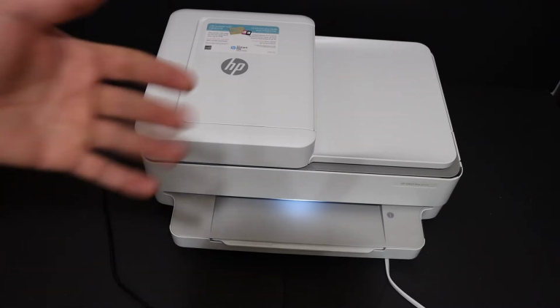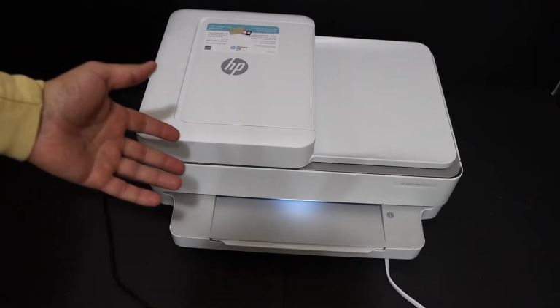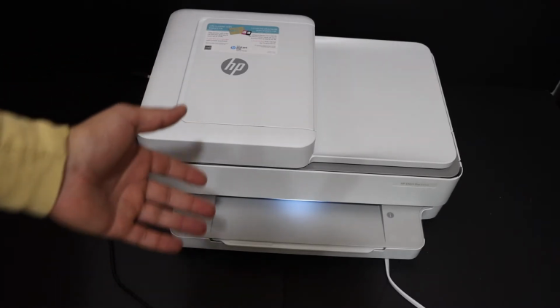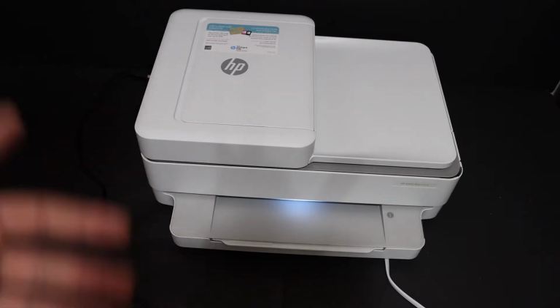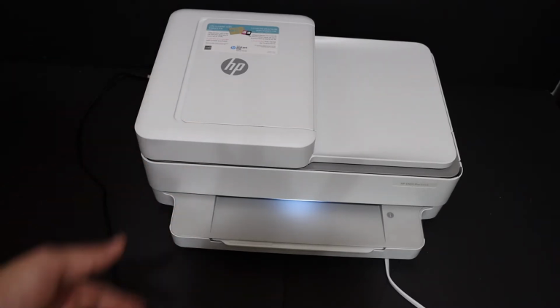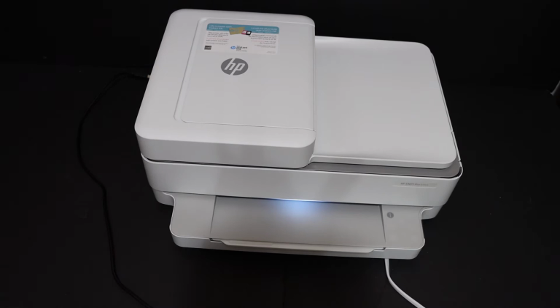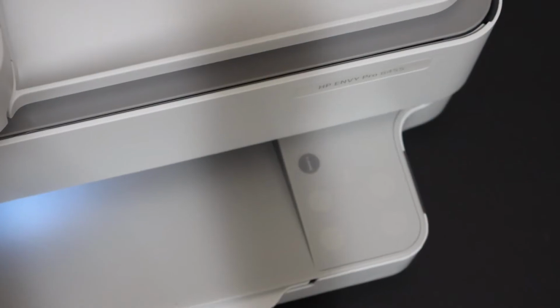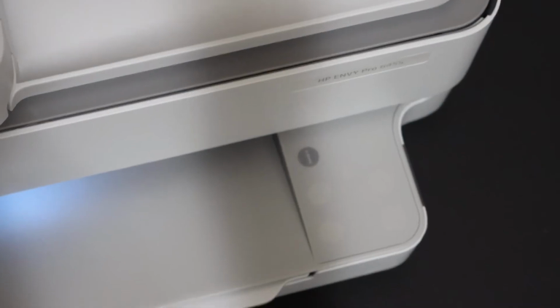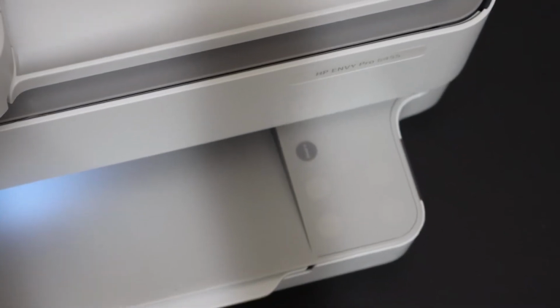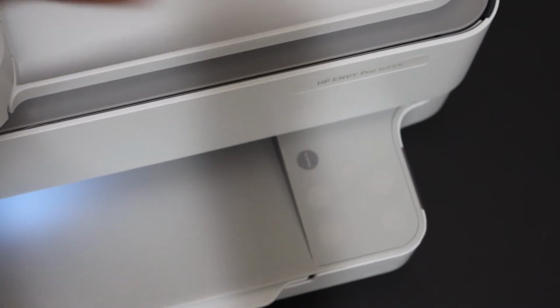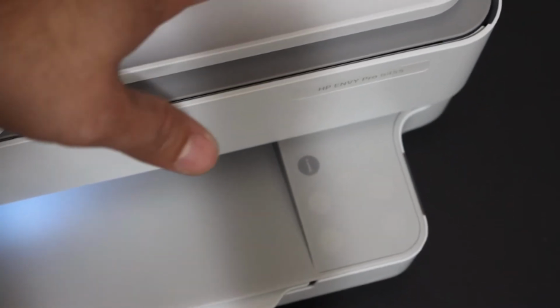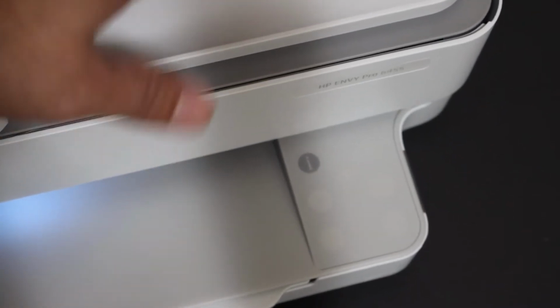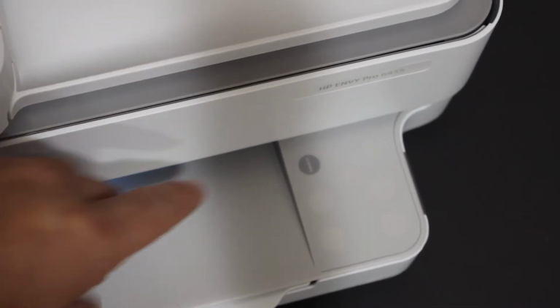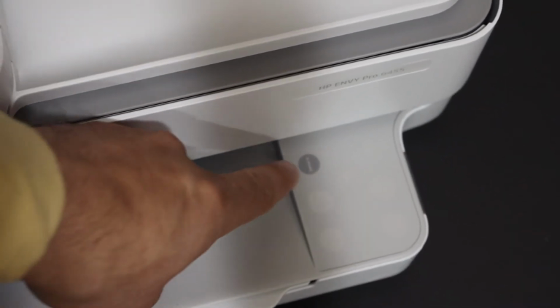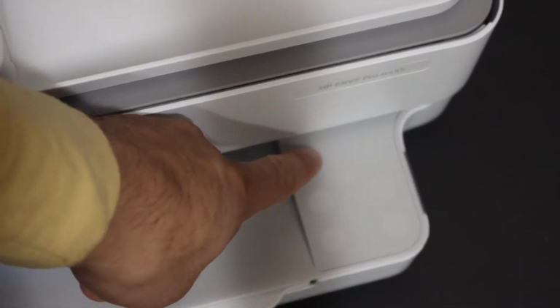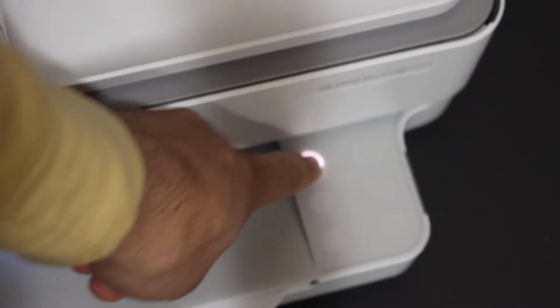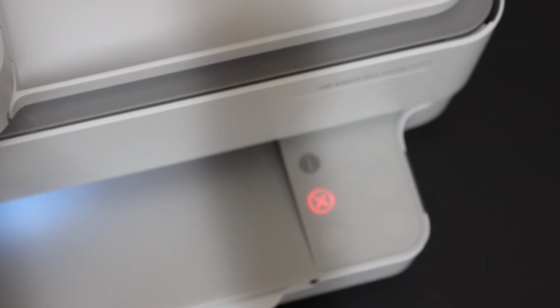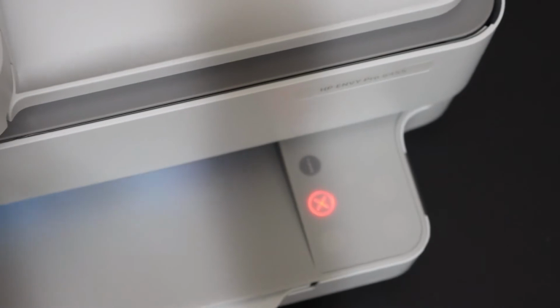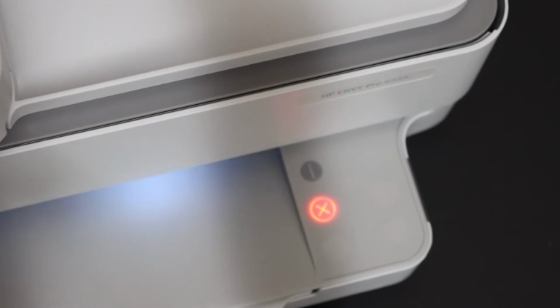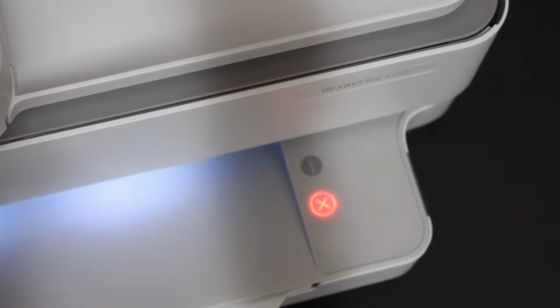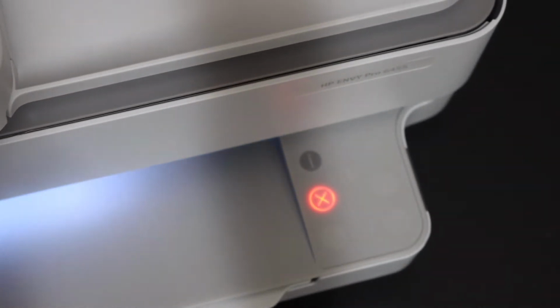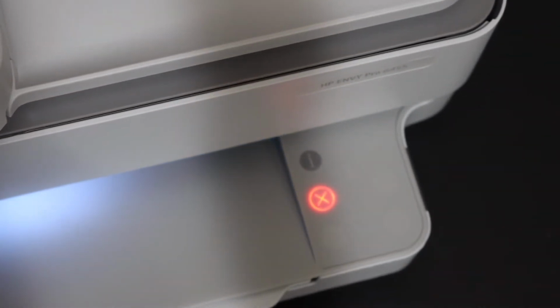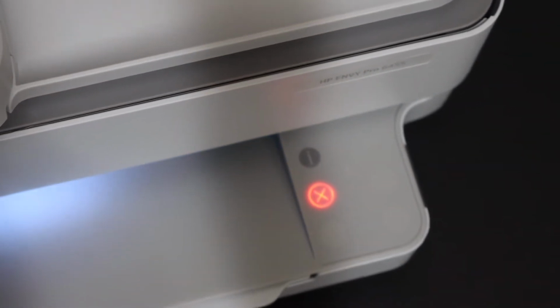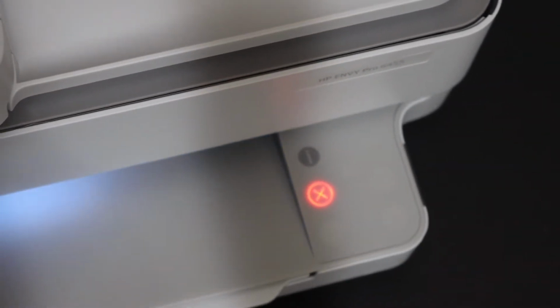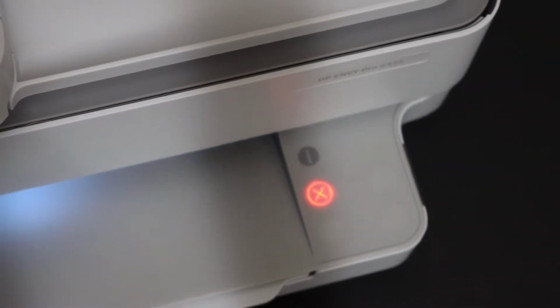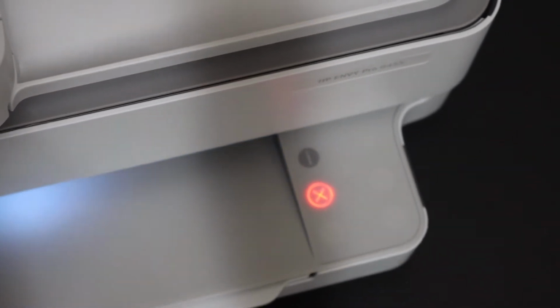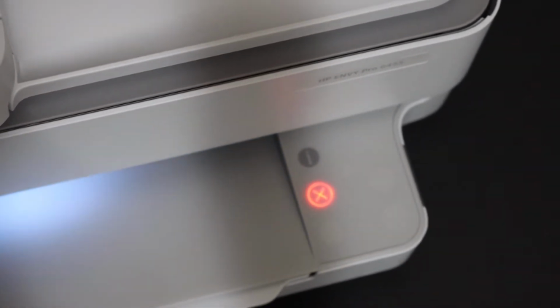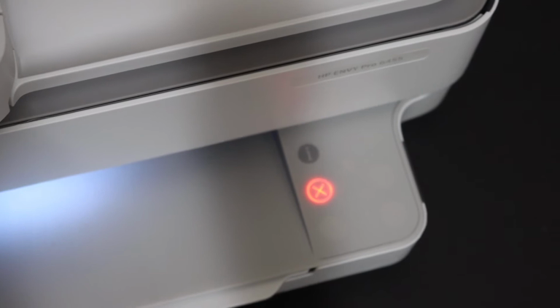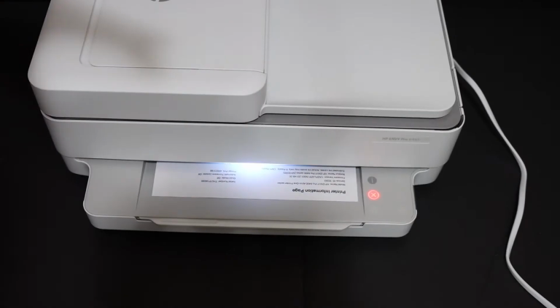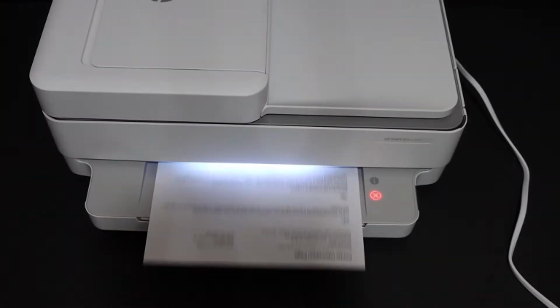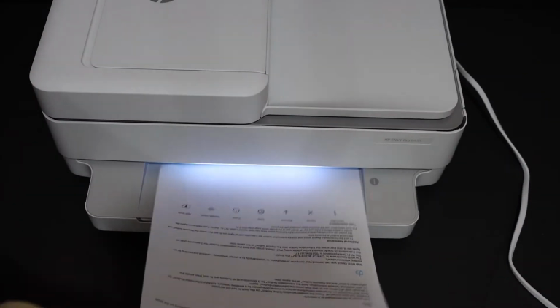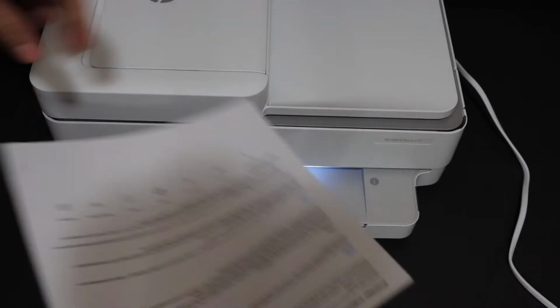The first step is to switch on the printer. Once your printer is on, go to the control panel and press the information button once. It will send a command for the printer to print the printer information page.